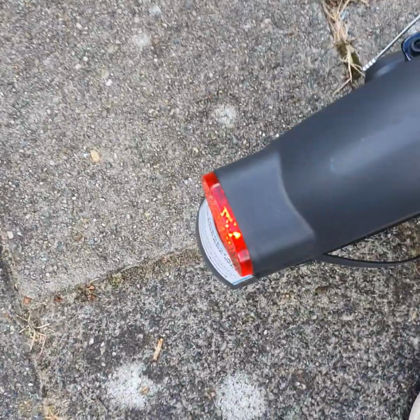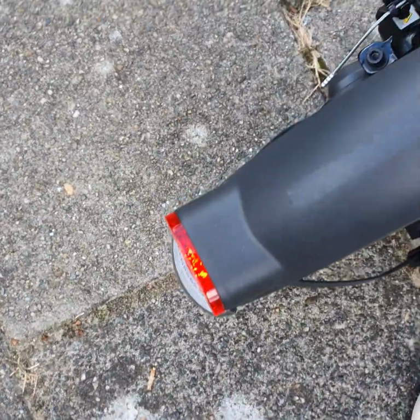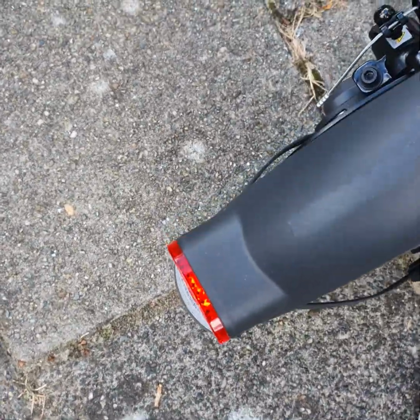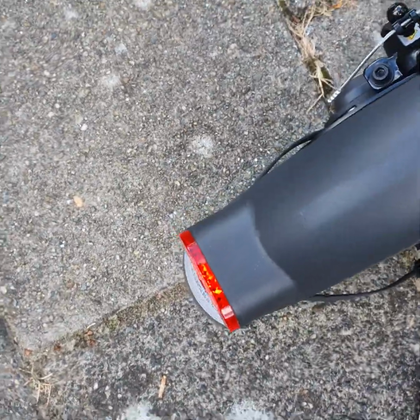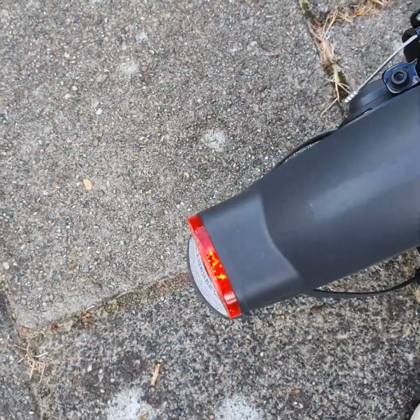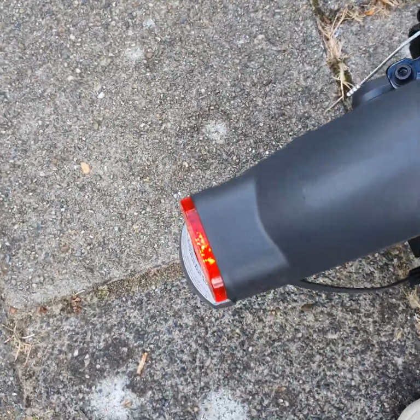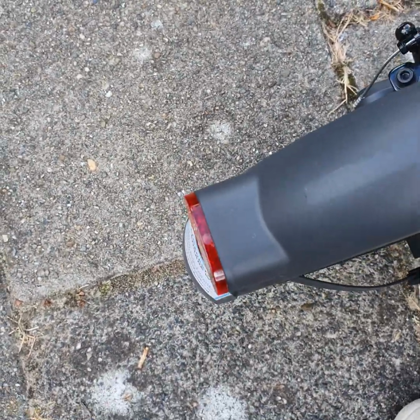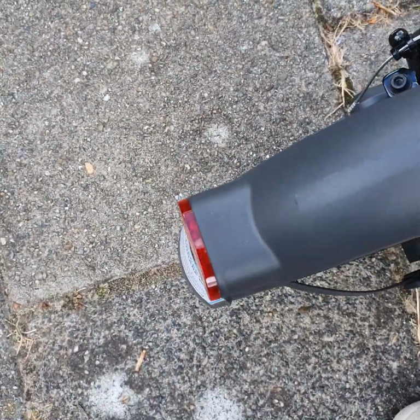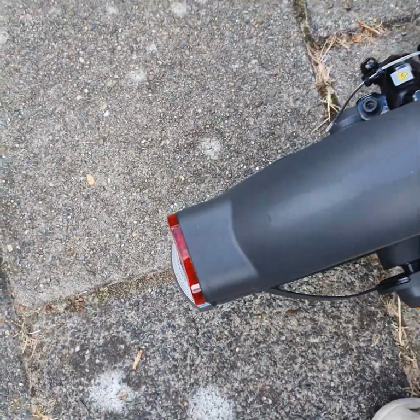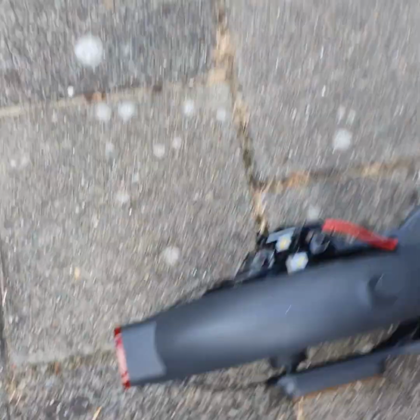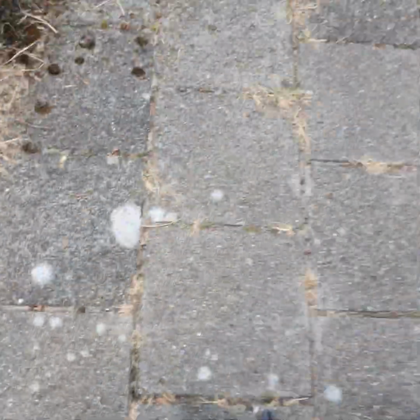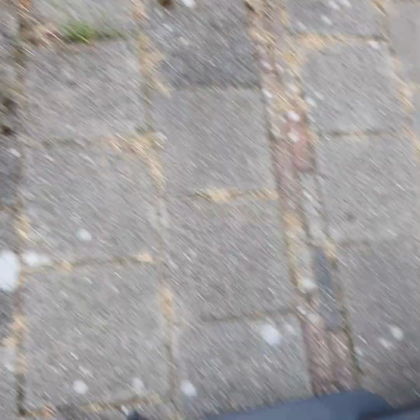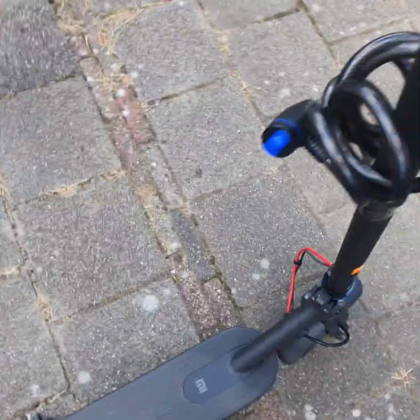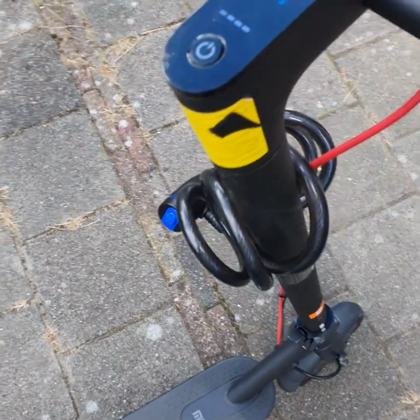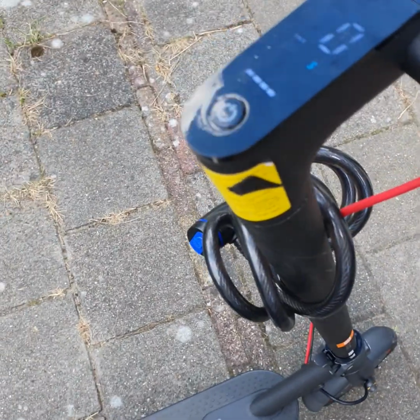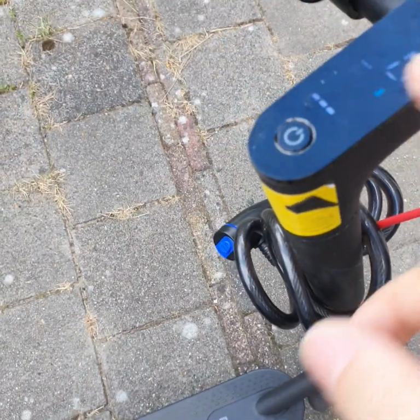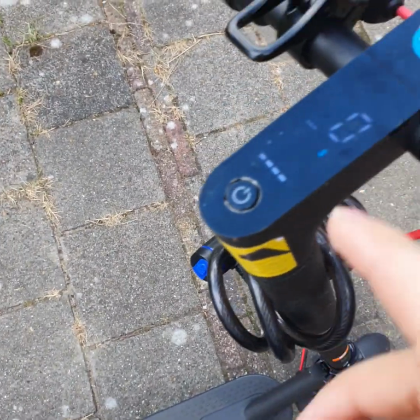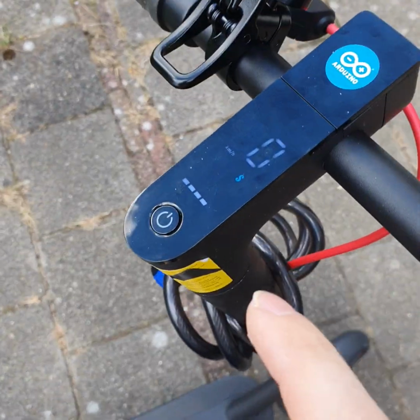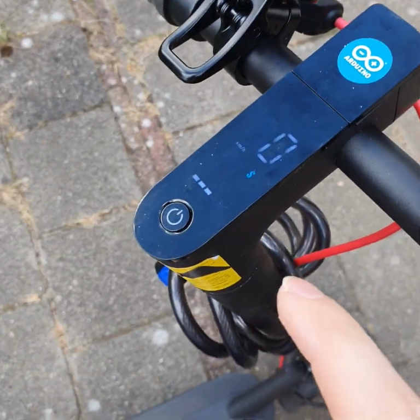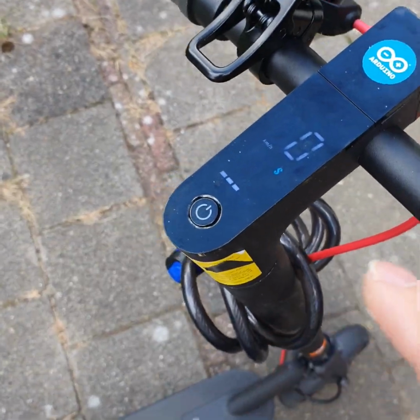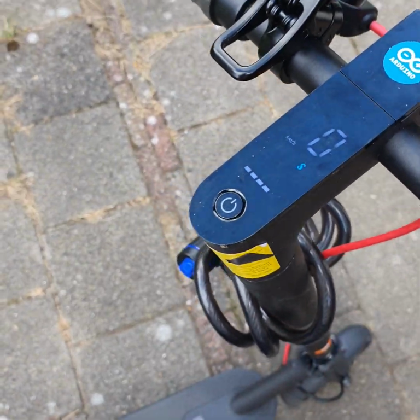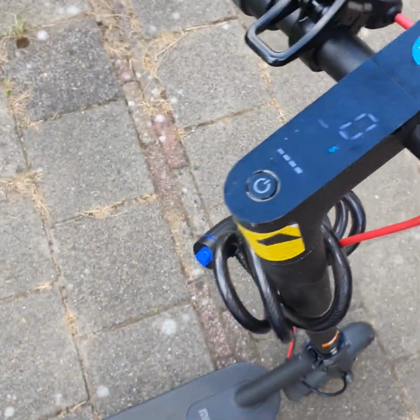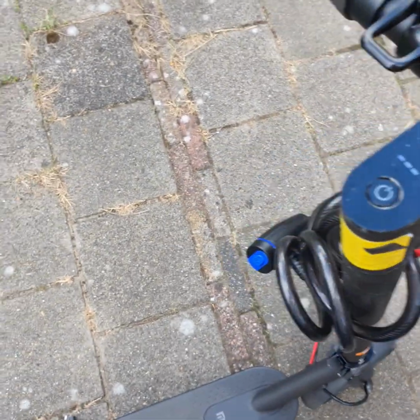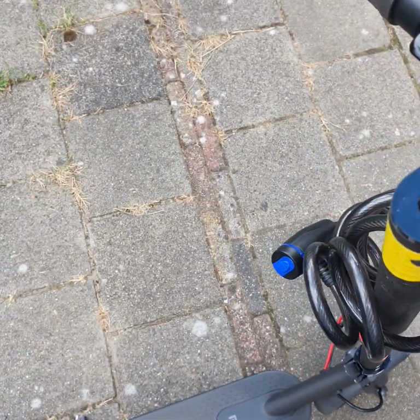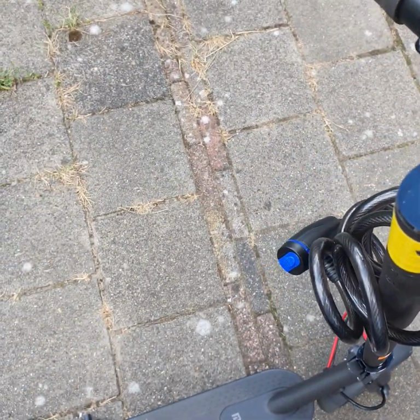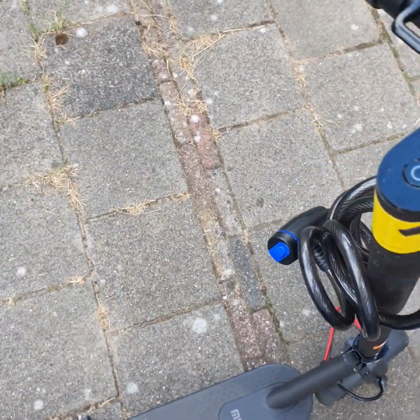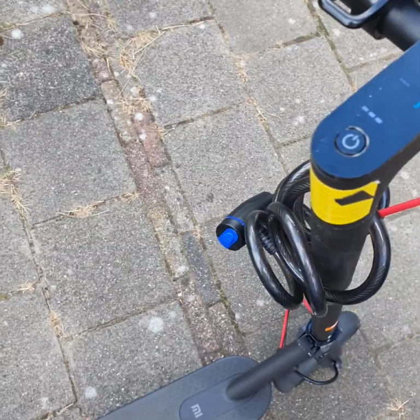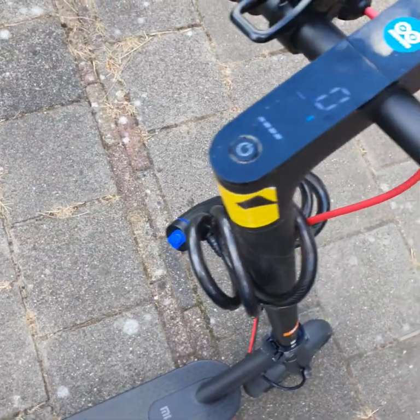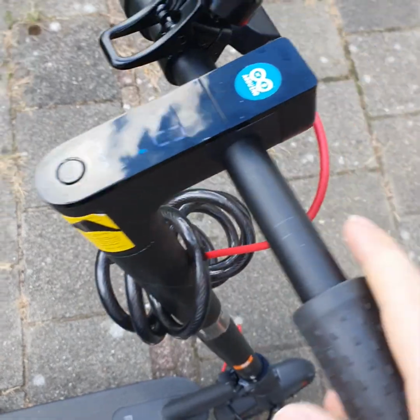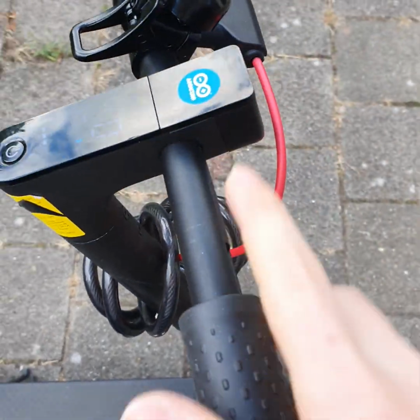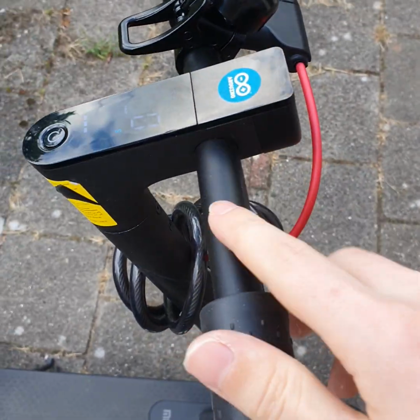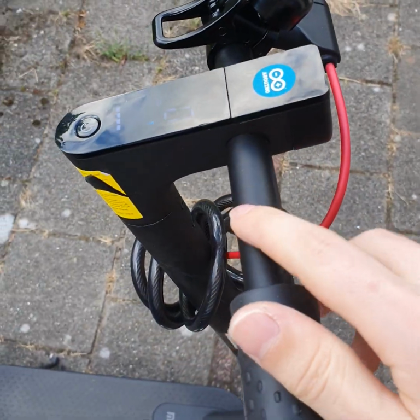As you can see, the light is just solid. That's another mod you need to do in the software, and that's all done. The twist roller is also removed.